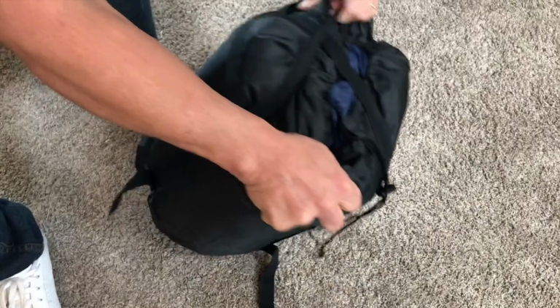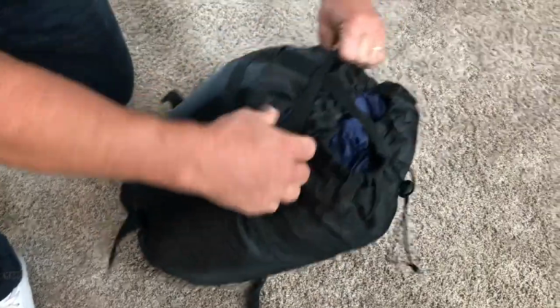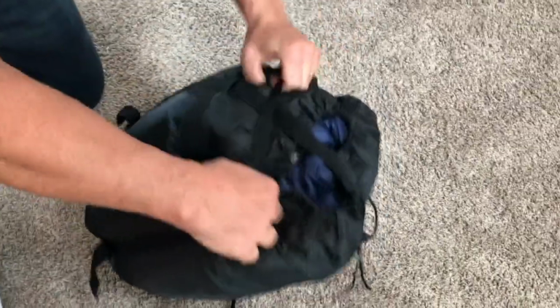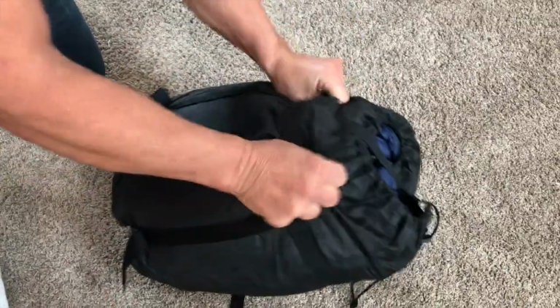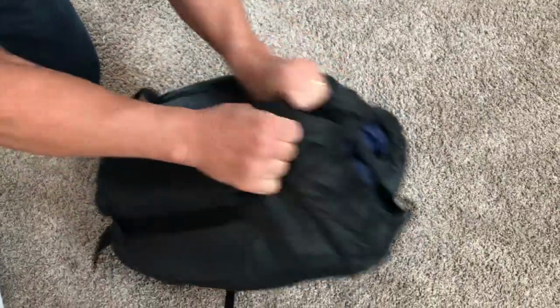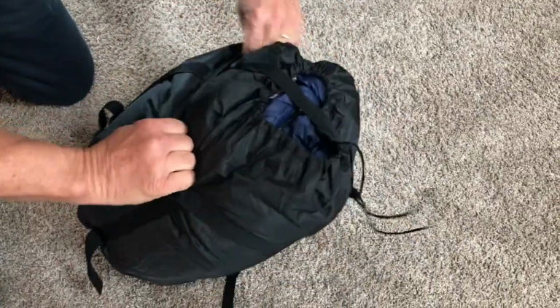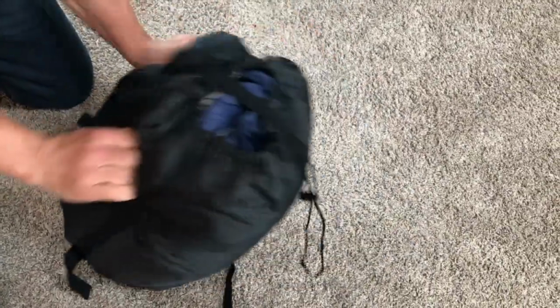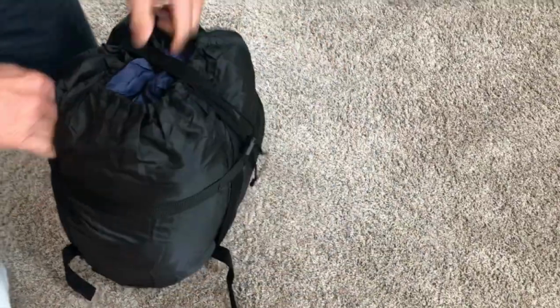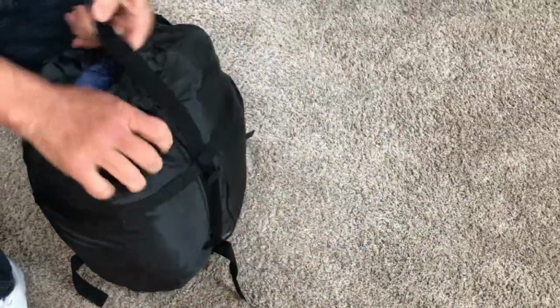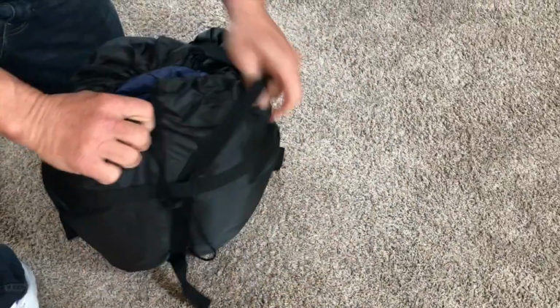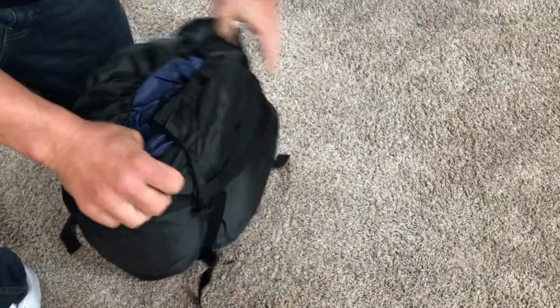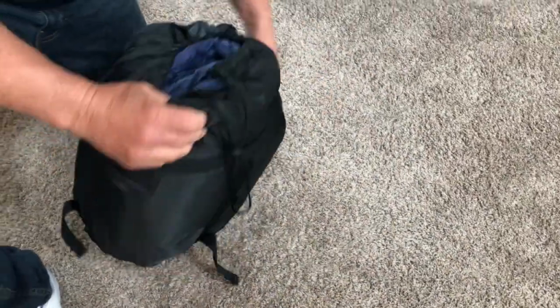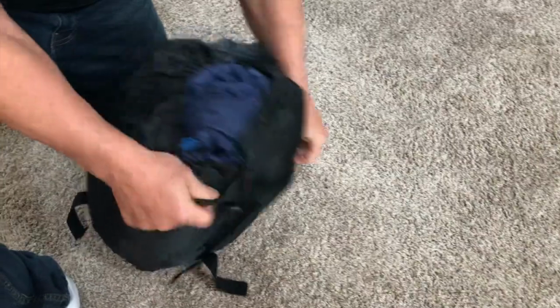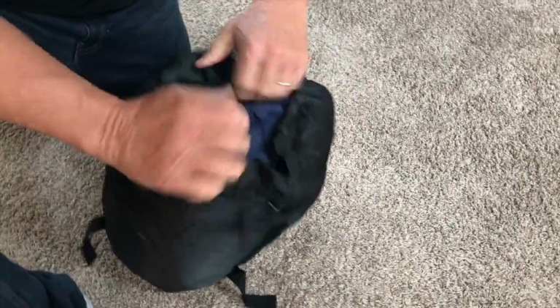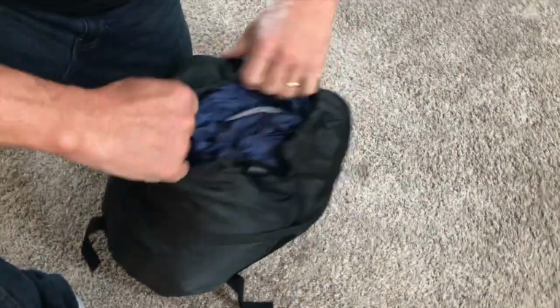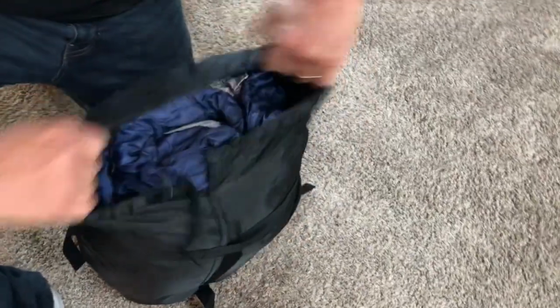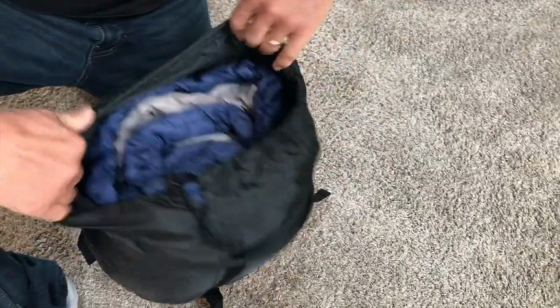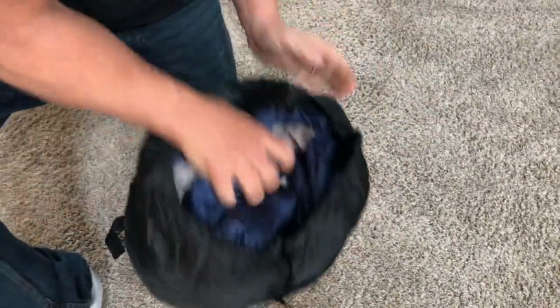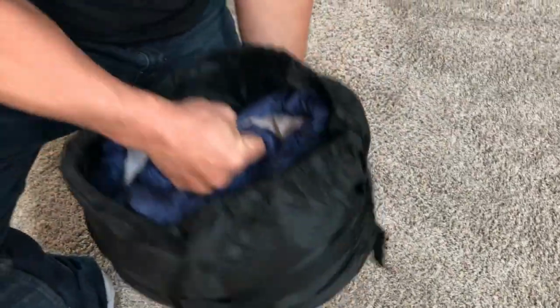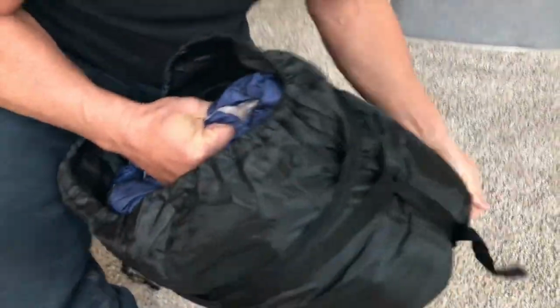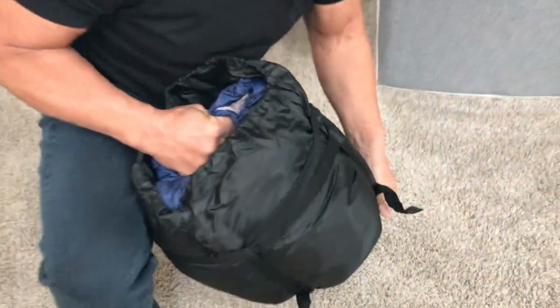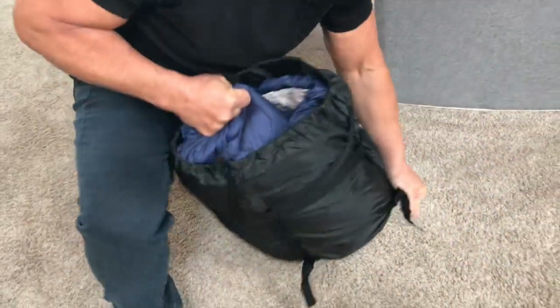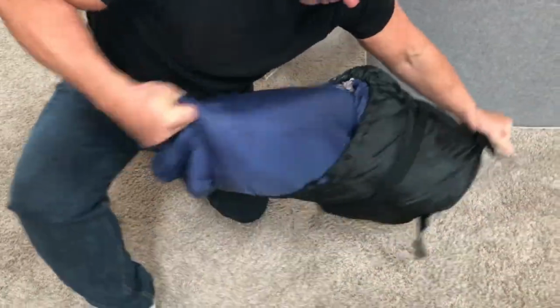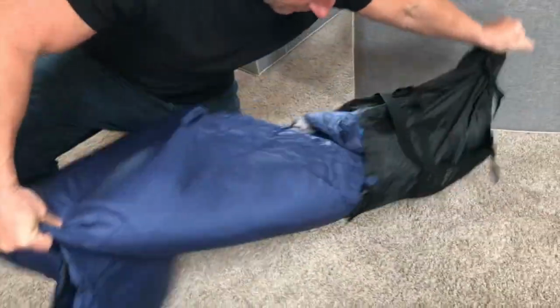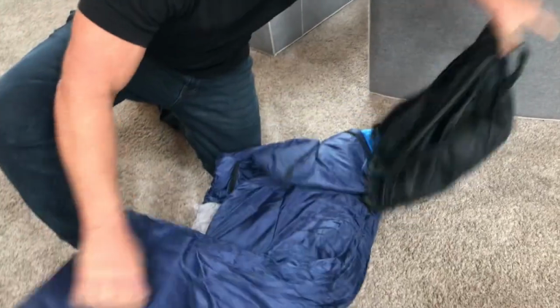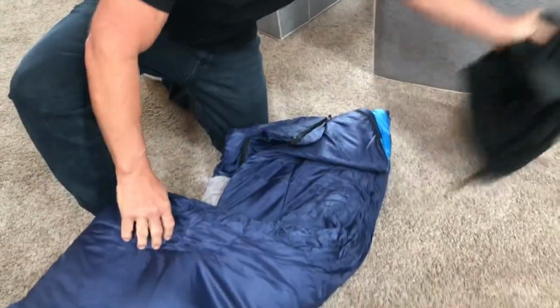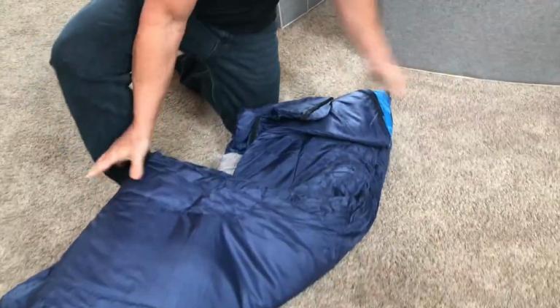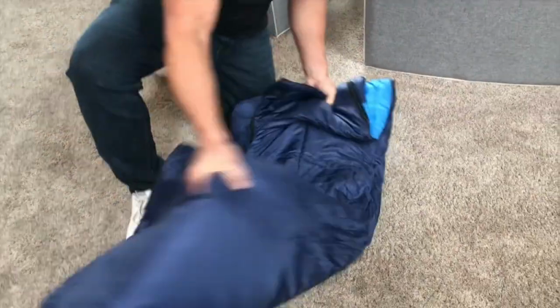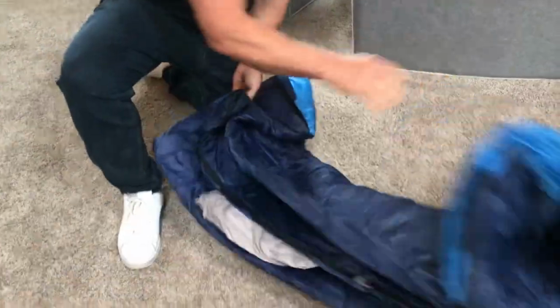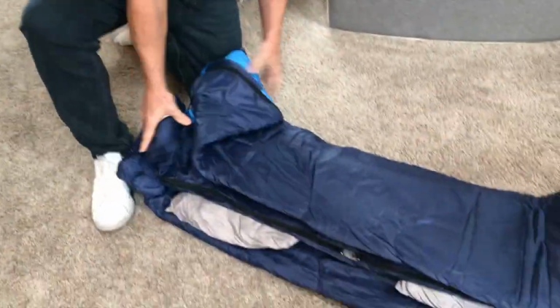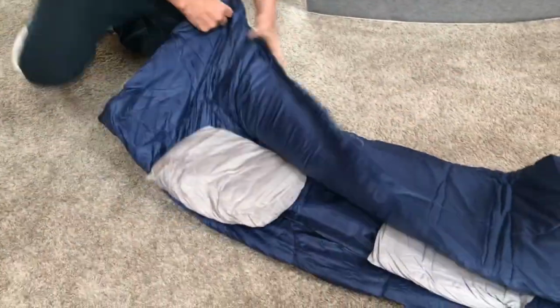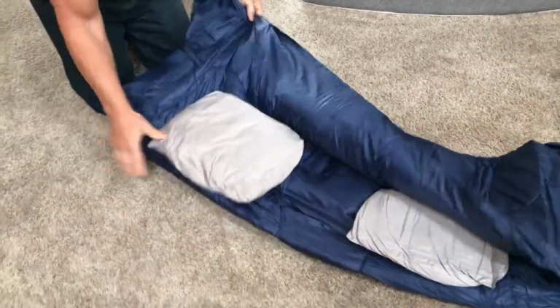So I'm just going to kind of pop this open for you real quick, show you what it looks like. I could loosen this if I wanted to and pull it out. So what we're going to do is we're going to unpack this just like so, and it obviously would pack in there really nice and neat.